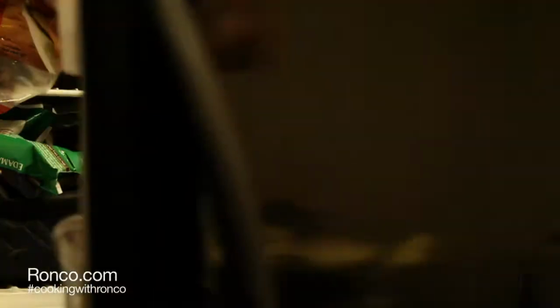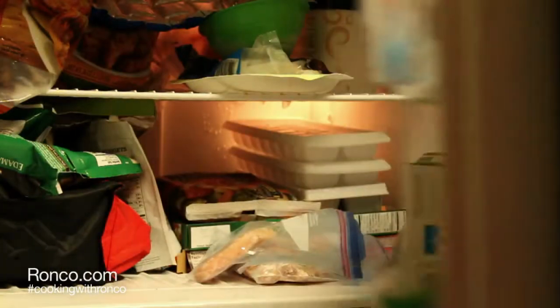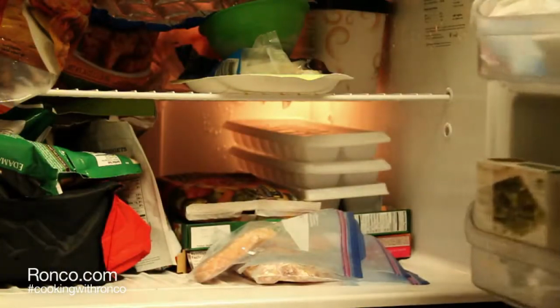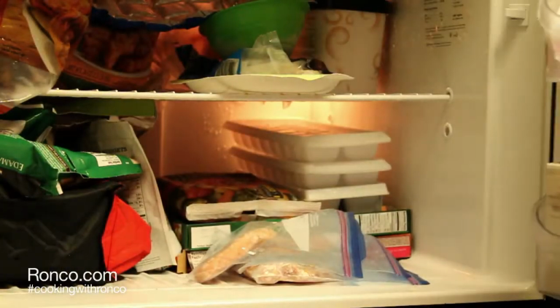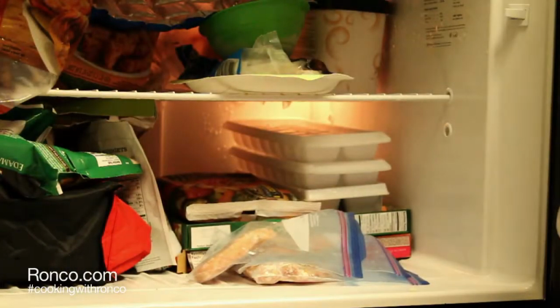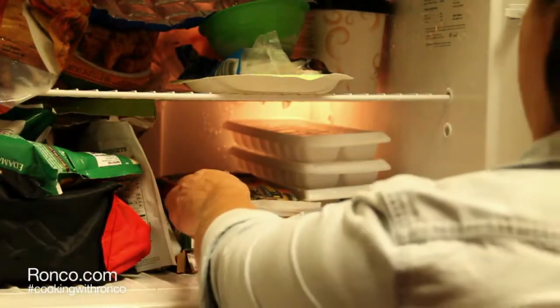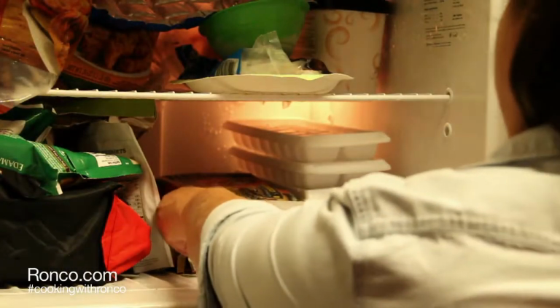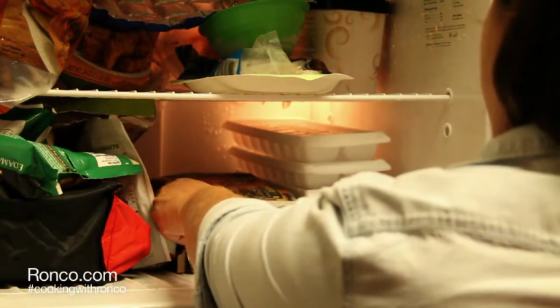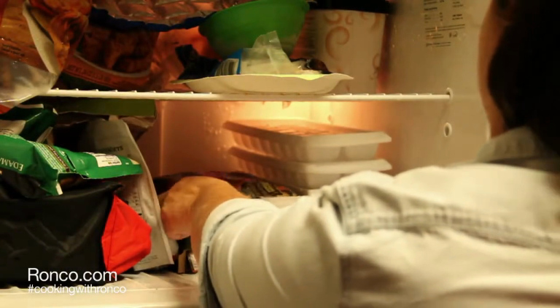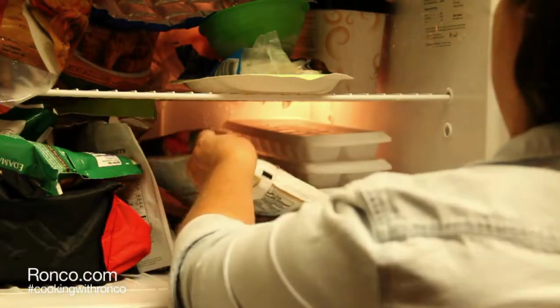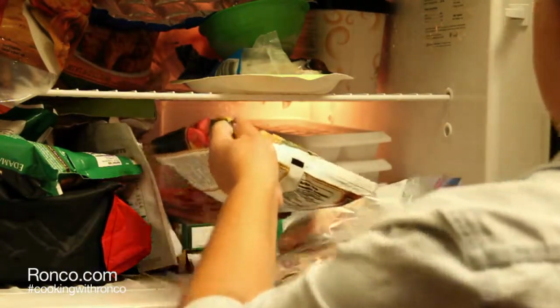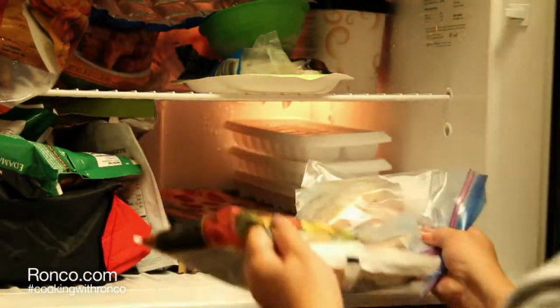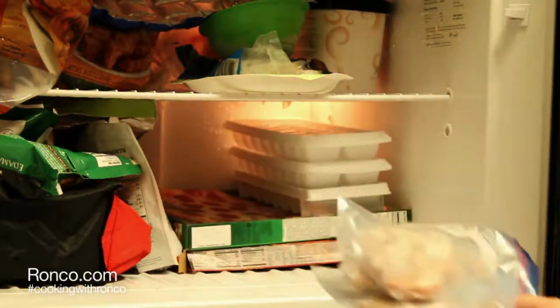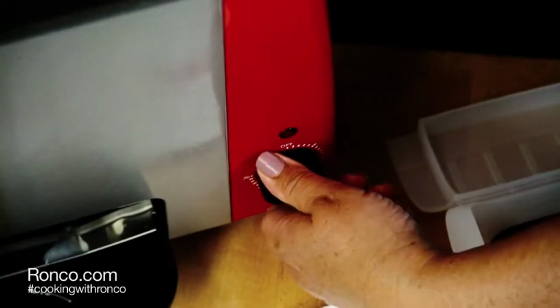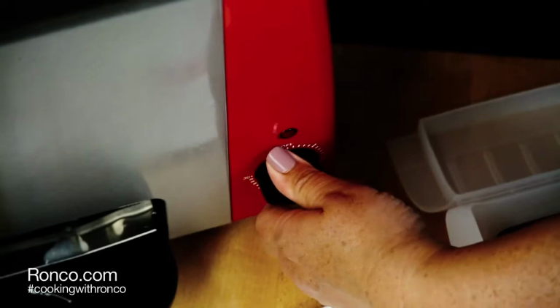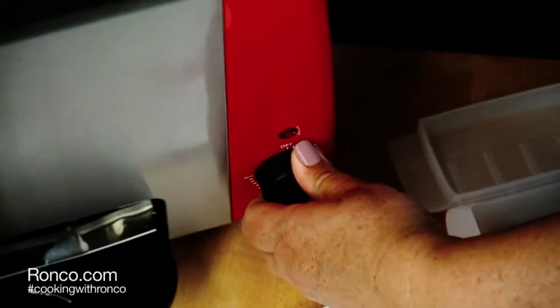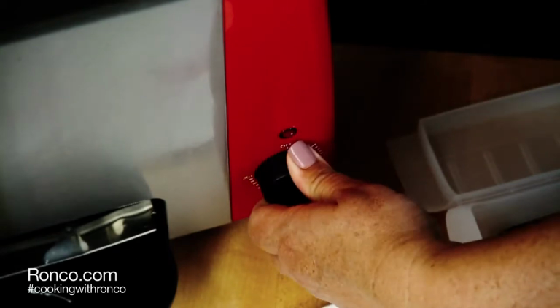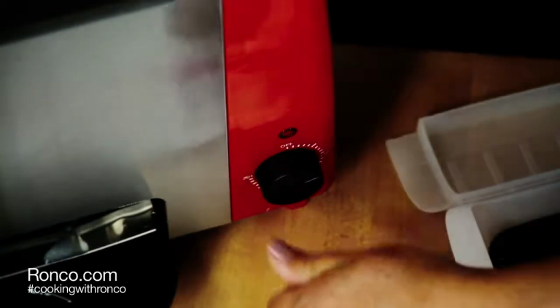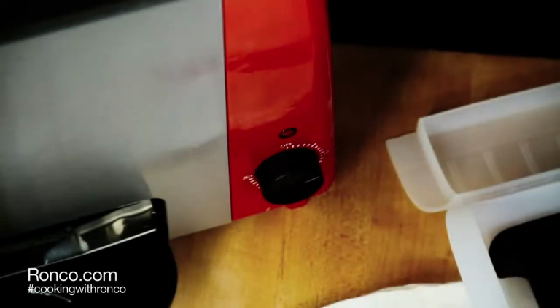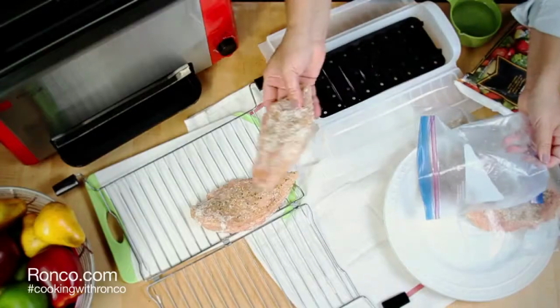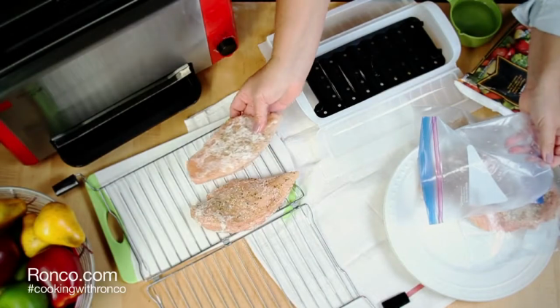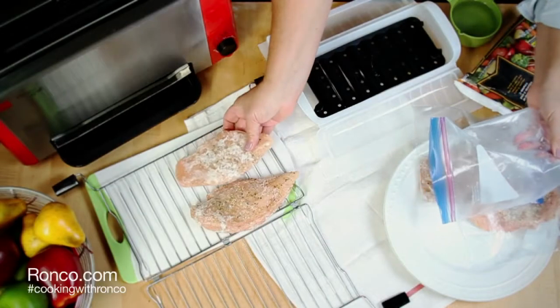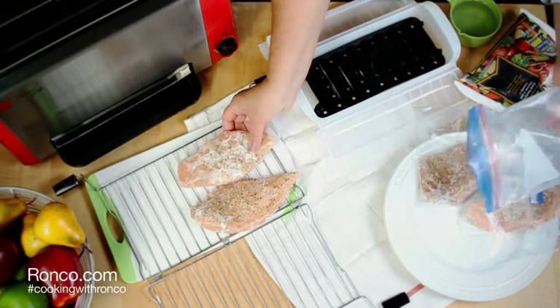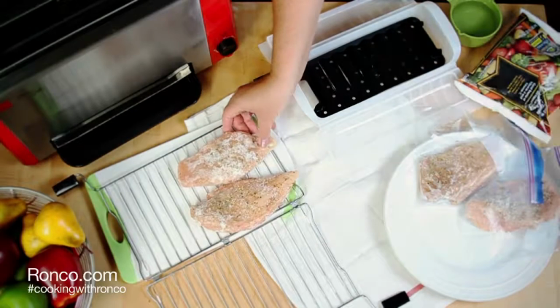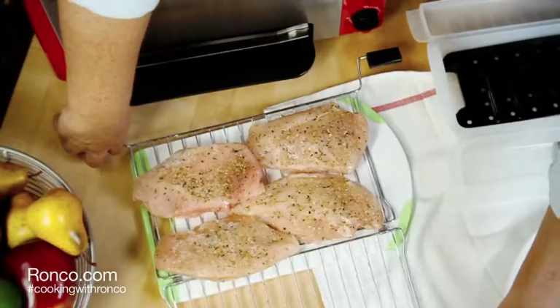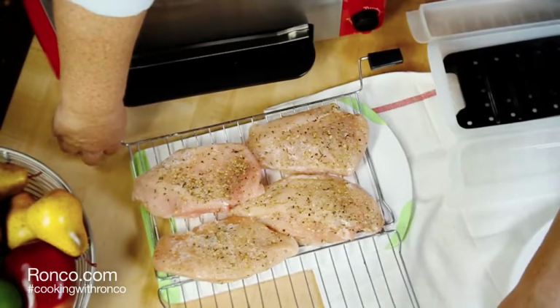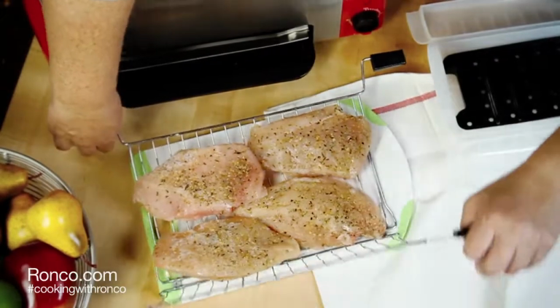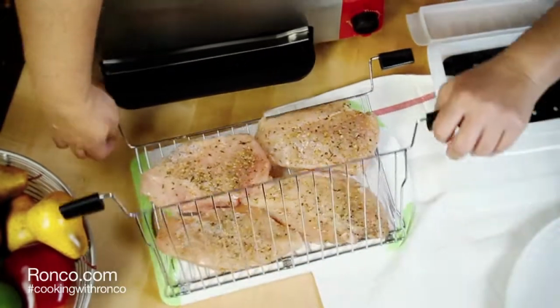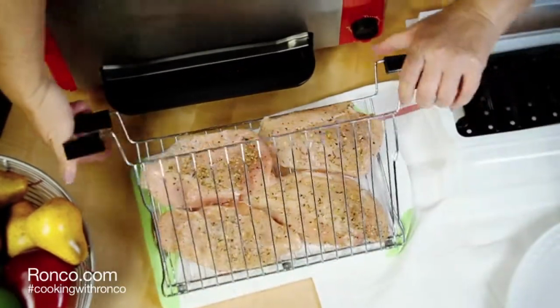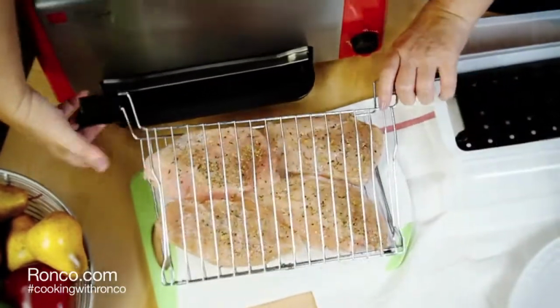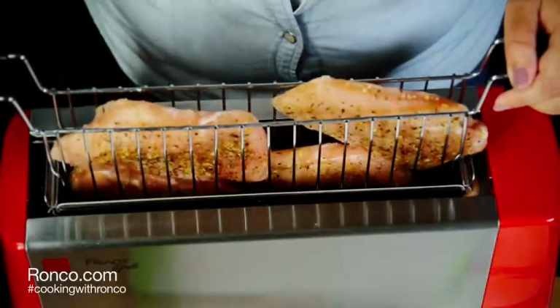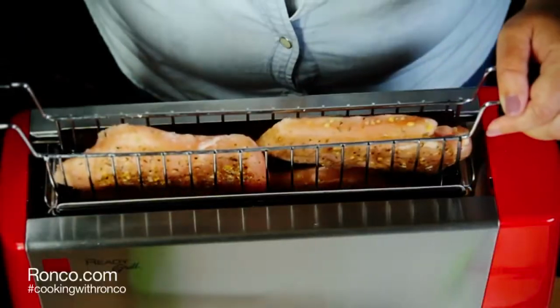On a hectic, busy night, remove the chicken breast from the freezer. Preheat your Ronco ReadyGrill for 3-4 minutes and place the frozen chicken breast on the grill basket.